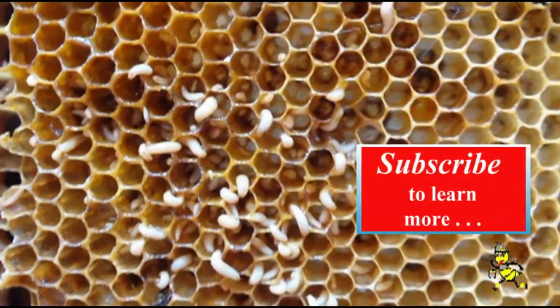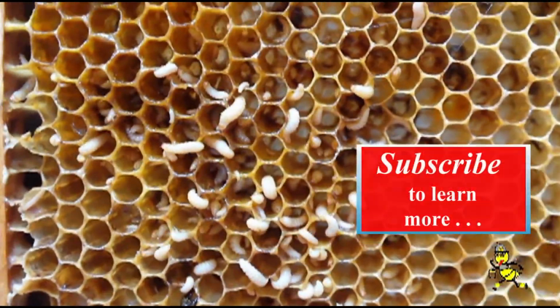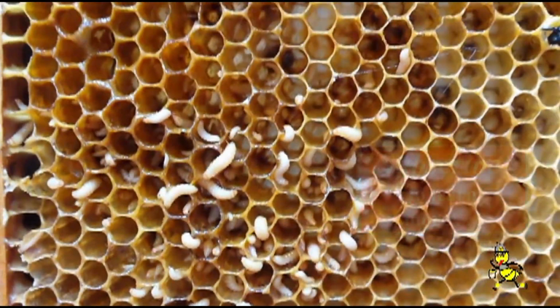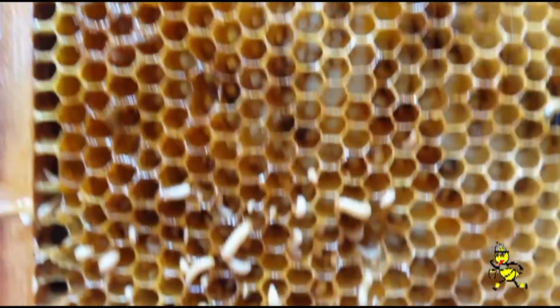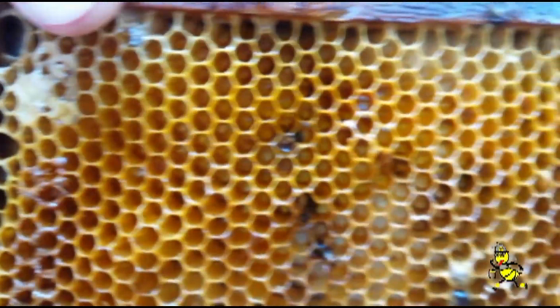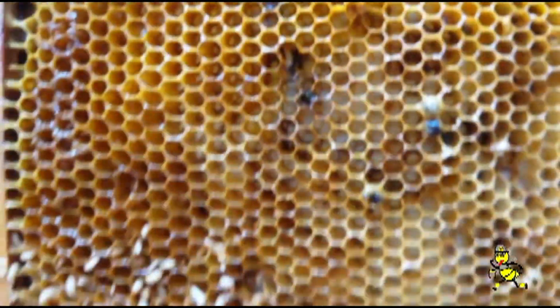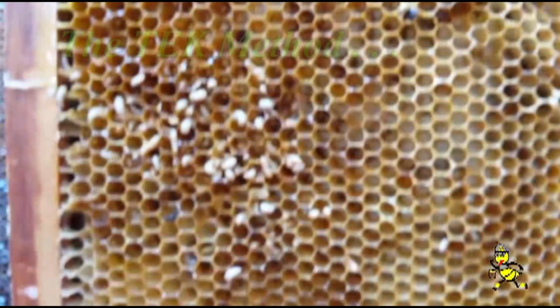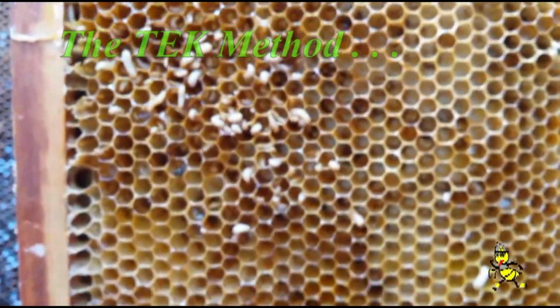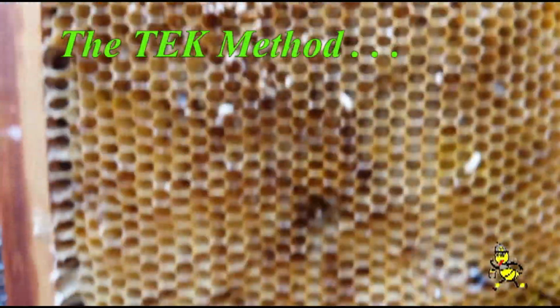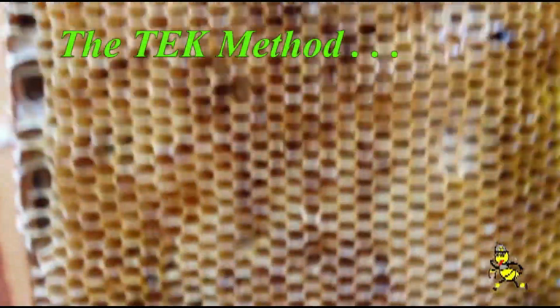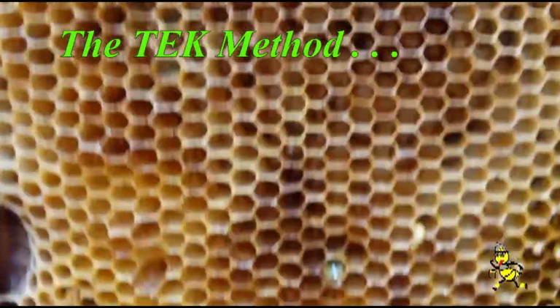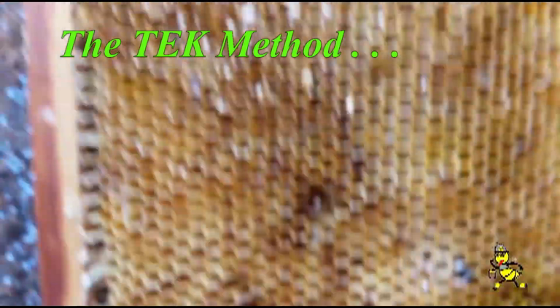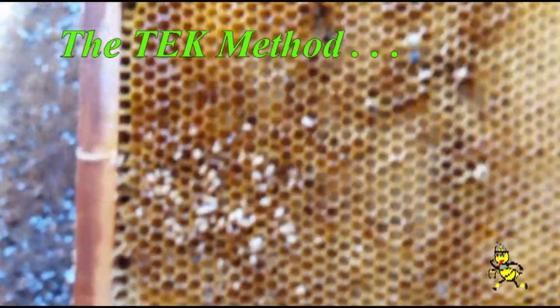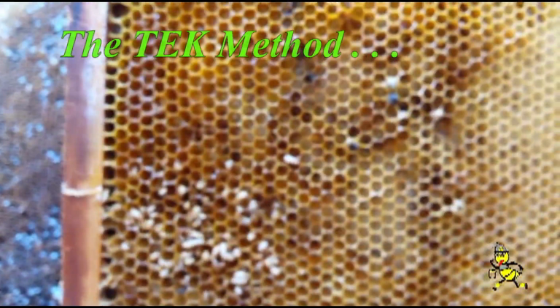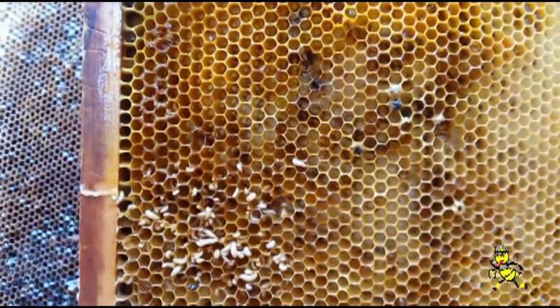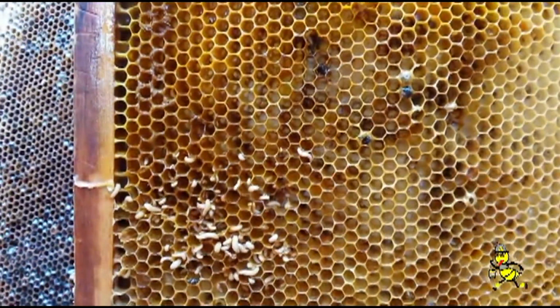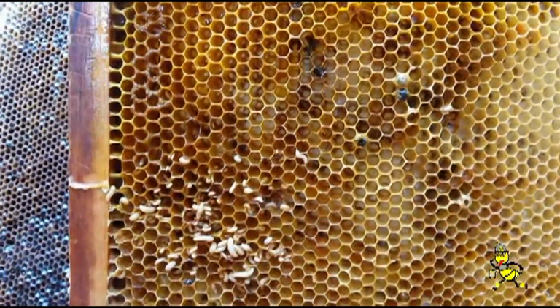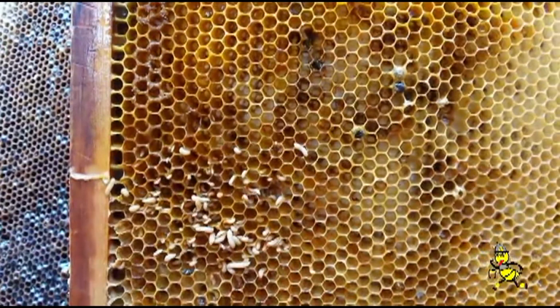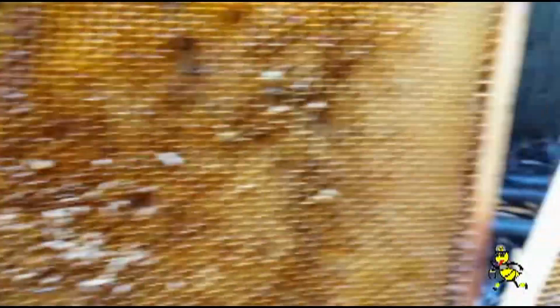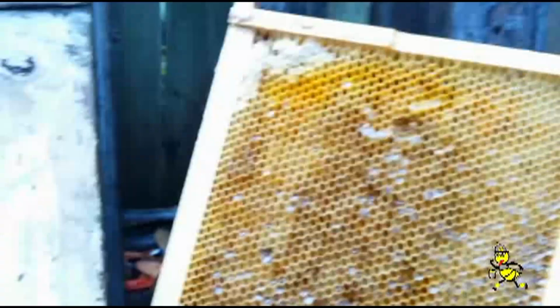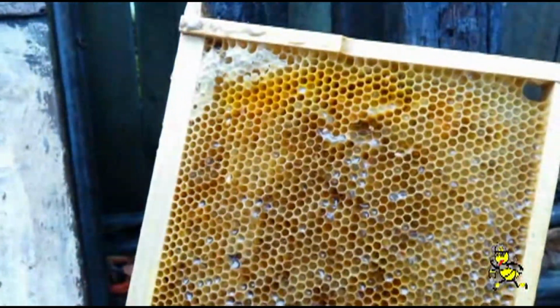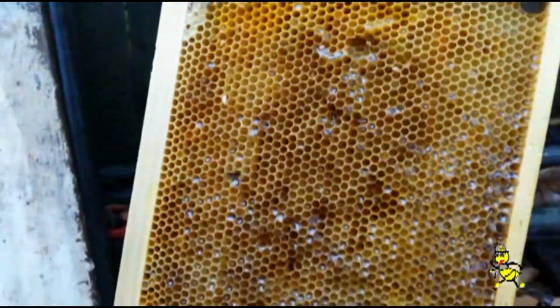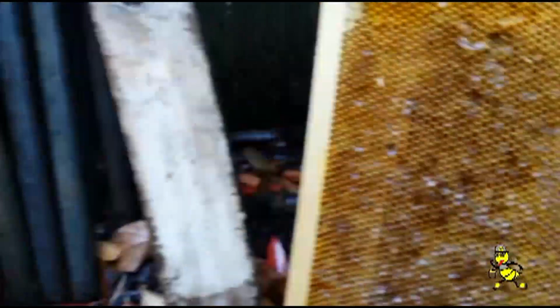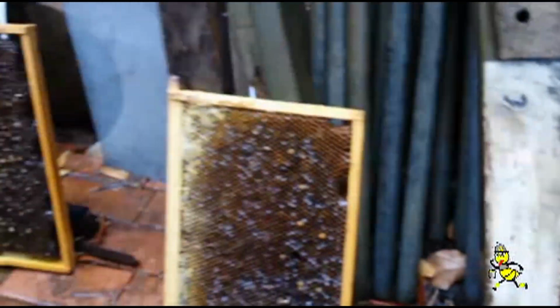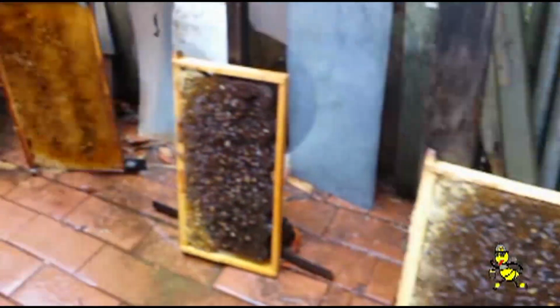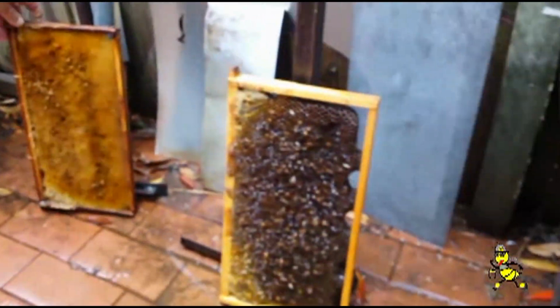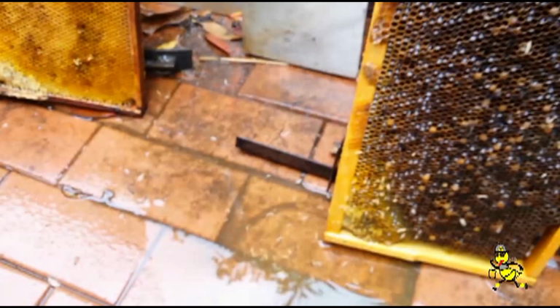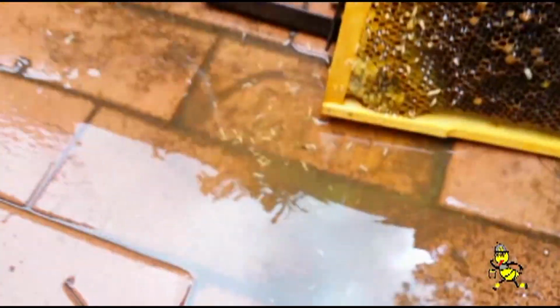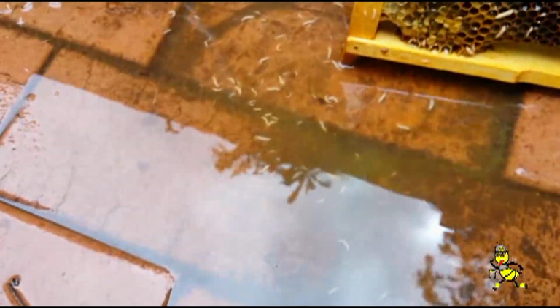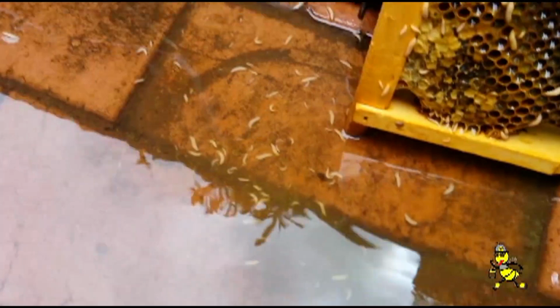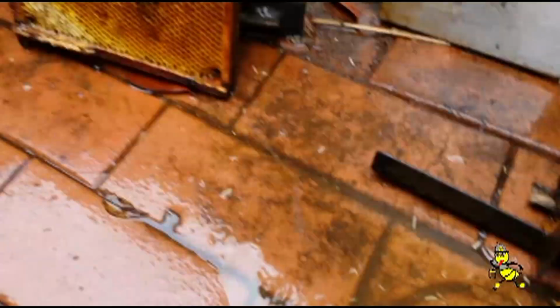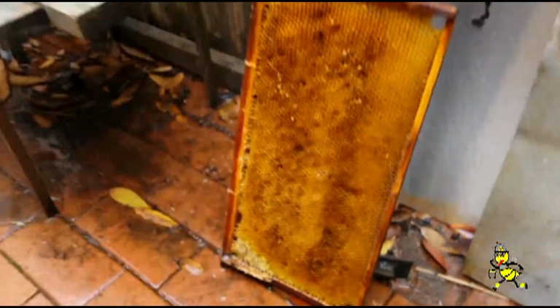So the way you can save your frames is to hose out the cells as we're doing here. You can then replace them back into a healthy hive and they'll be cleaned up quickly. It saves you cutting out all these frames and destroying all your work. As you can see in the water, all these grubs are getting washed out.